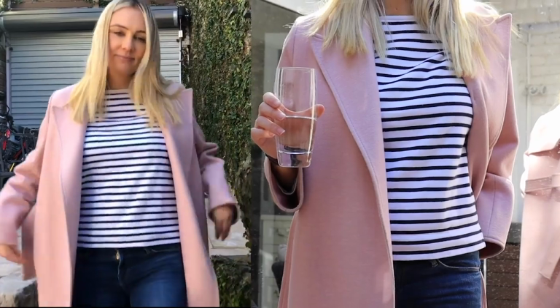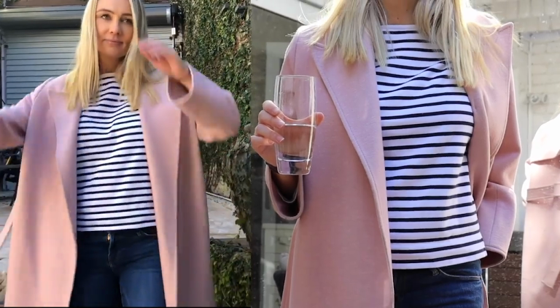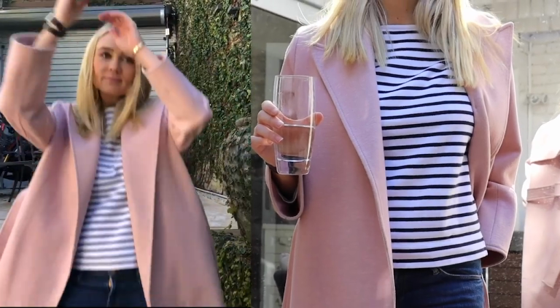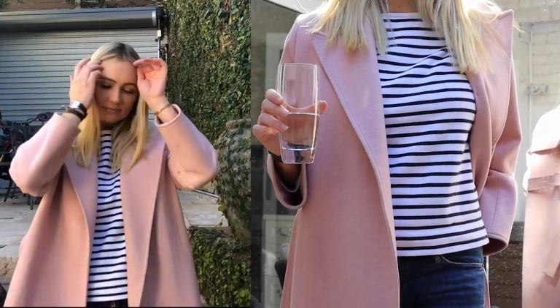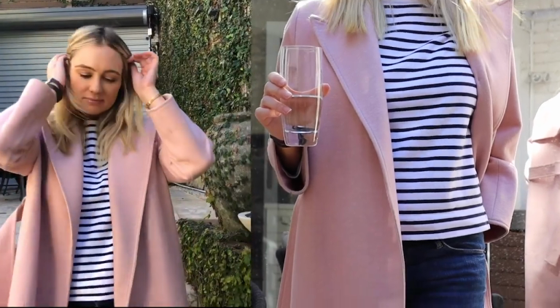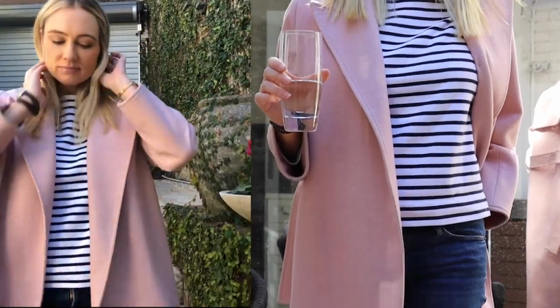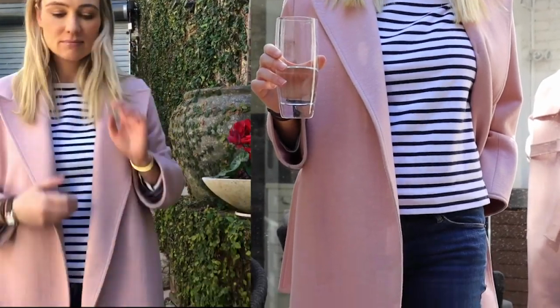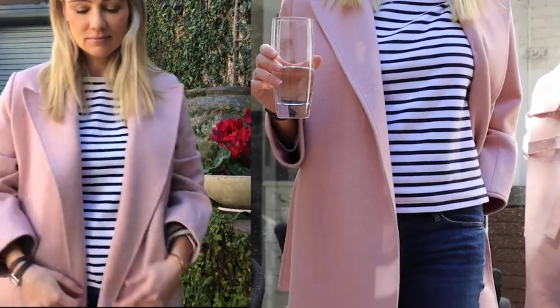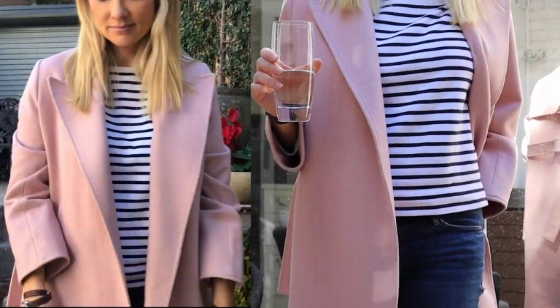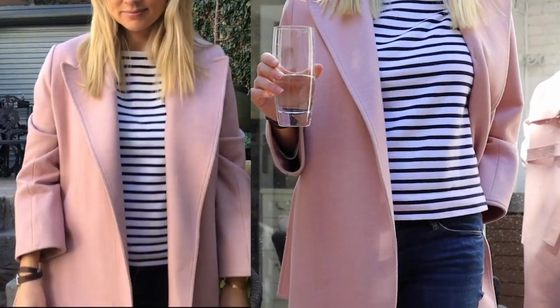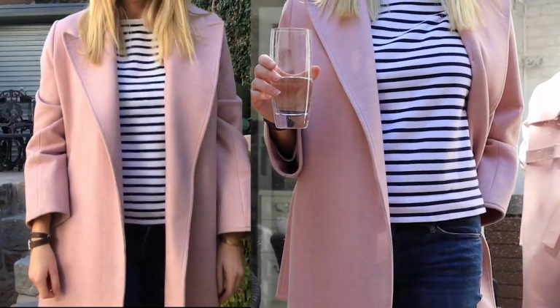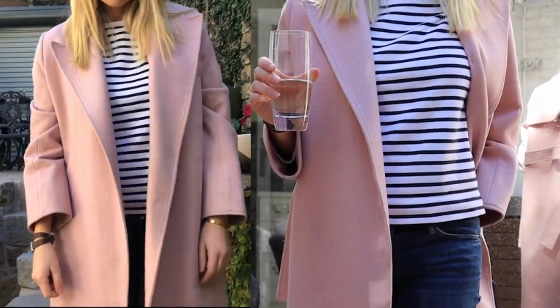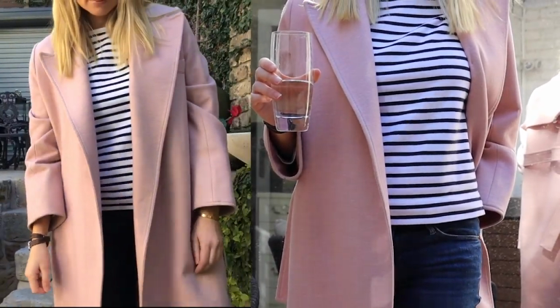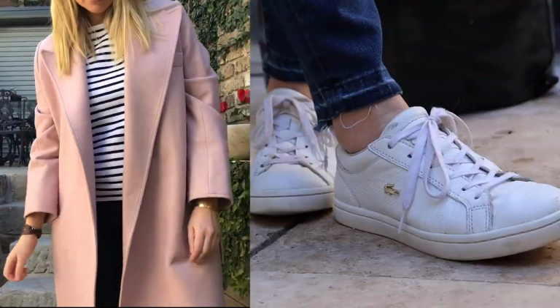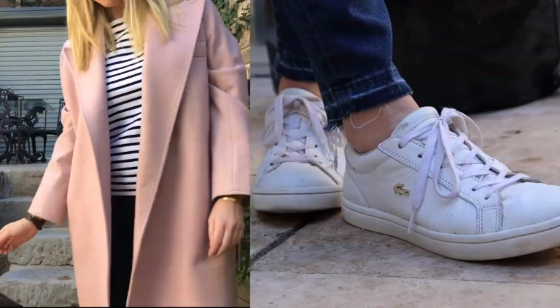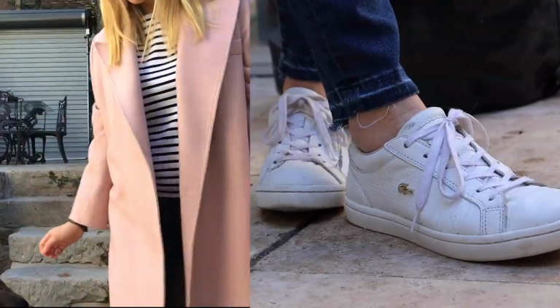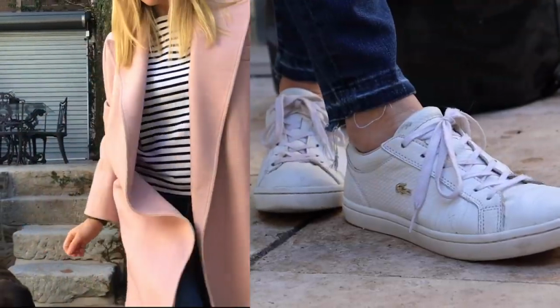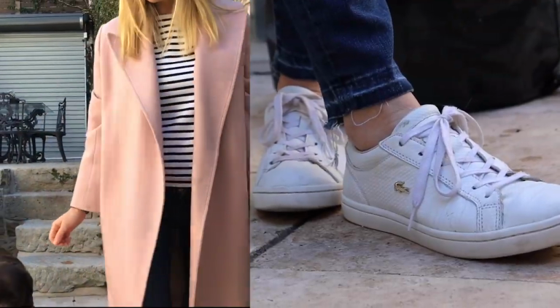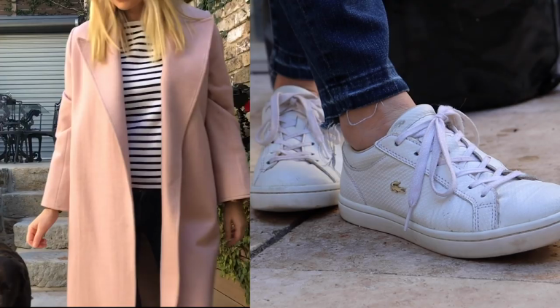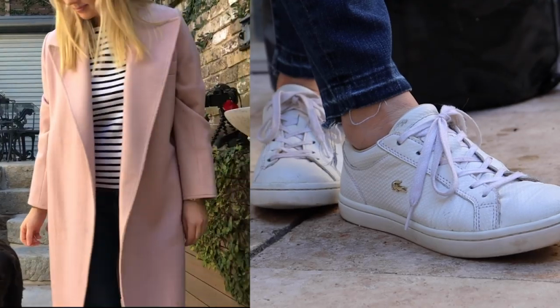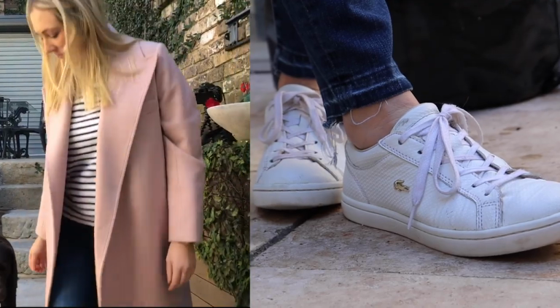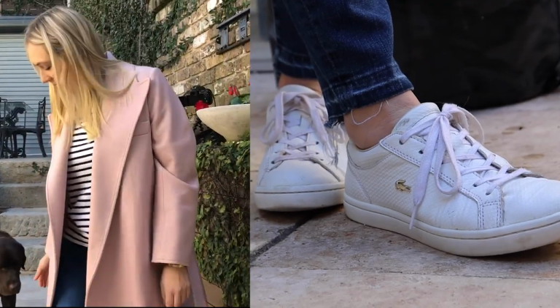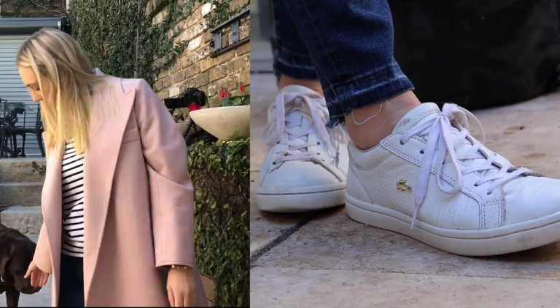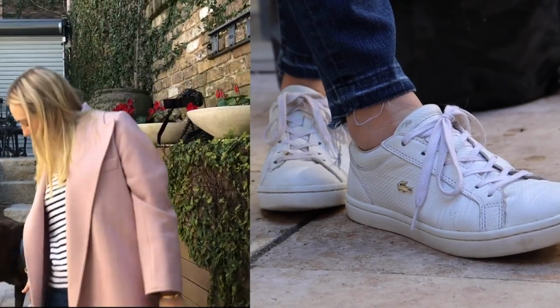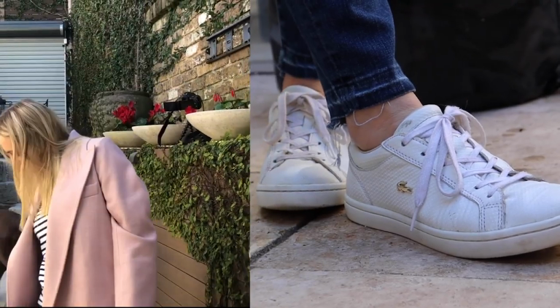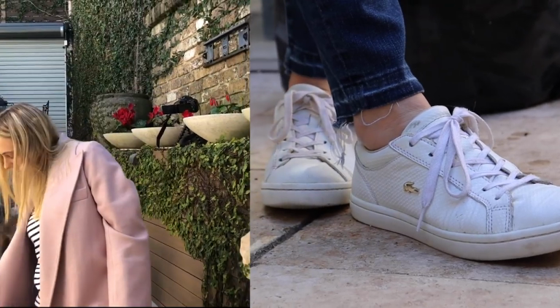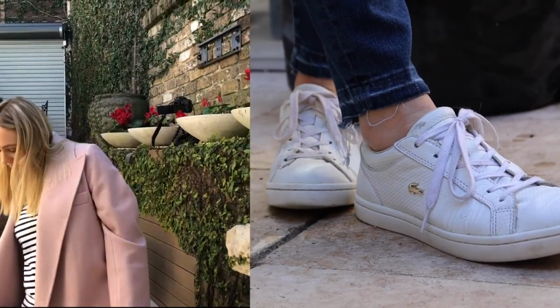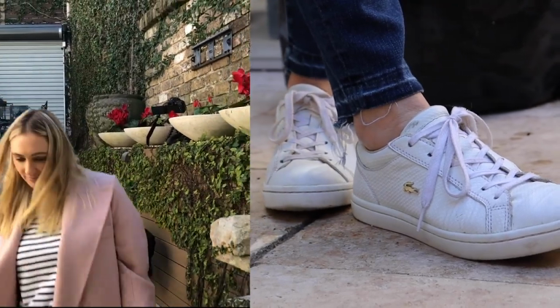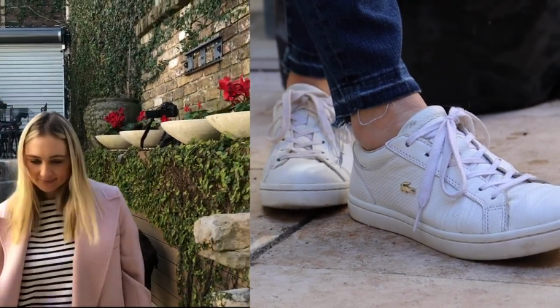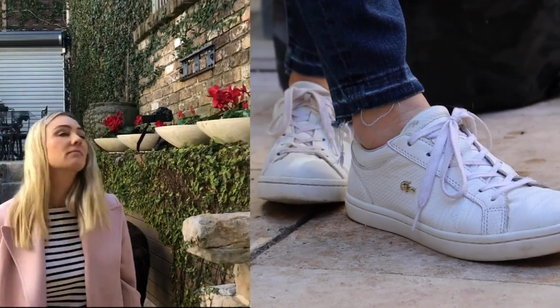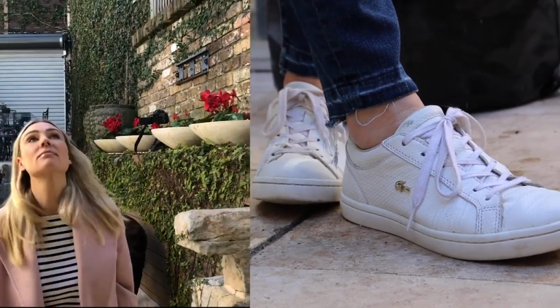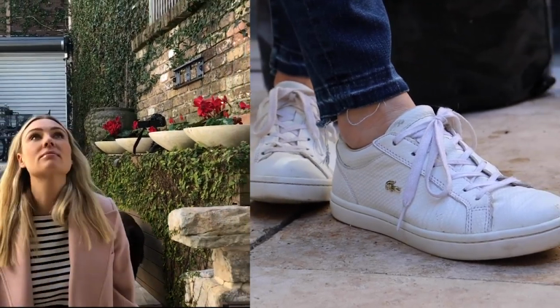How good are classic stripes? They help make an outfit chic and elegant, no matter what you're wearing with them. Also, my Lacoste shoes — I love these.